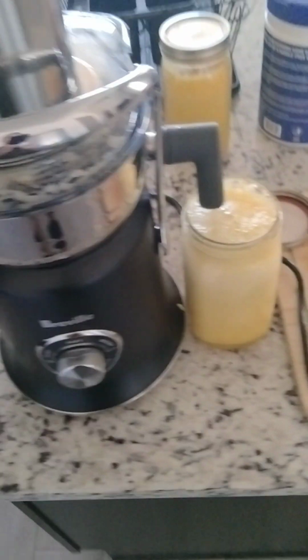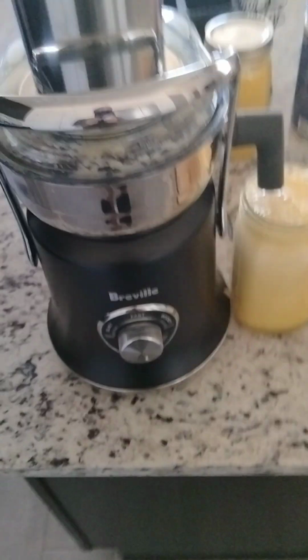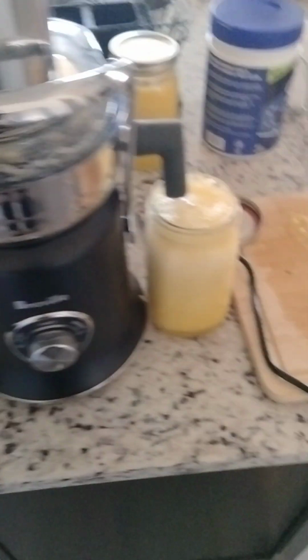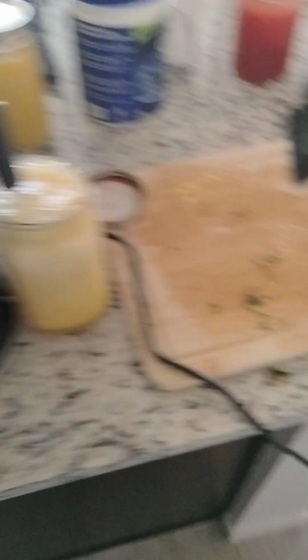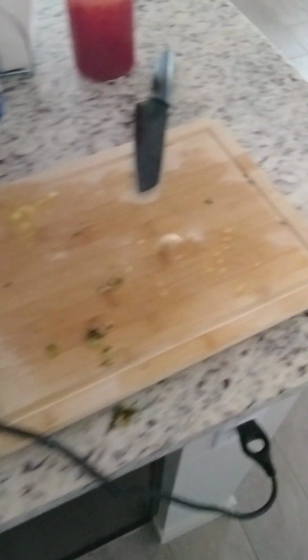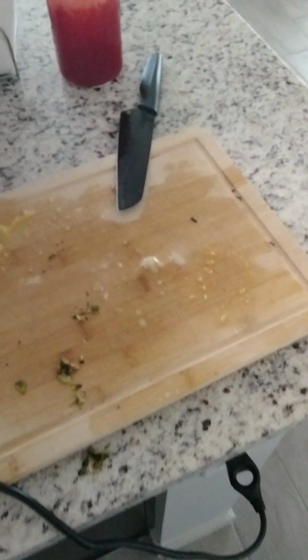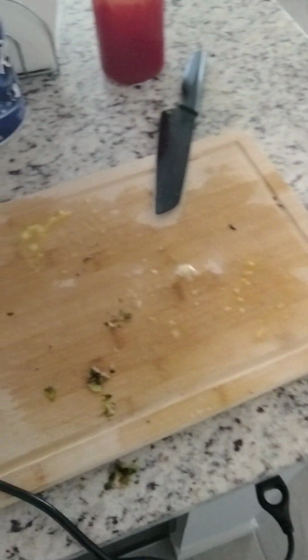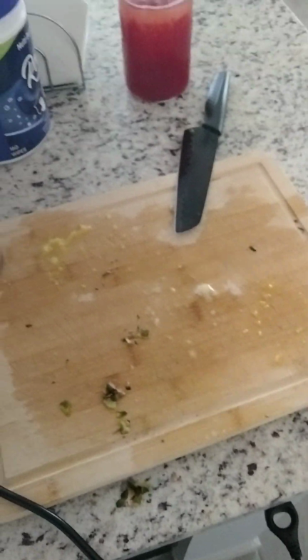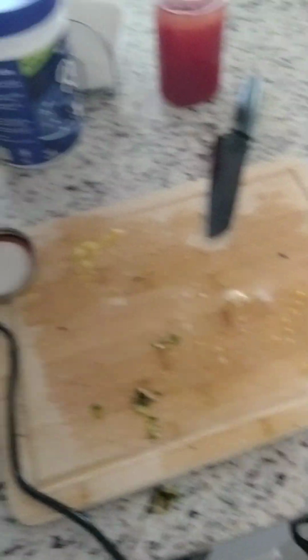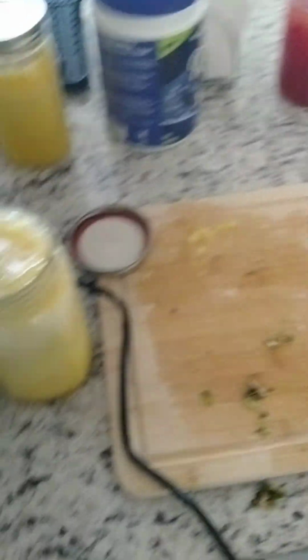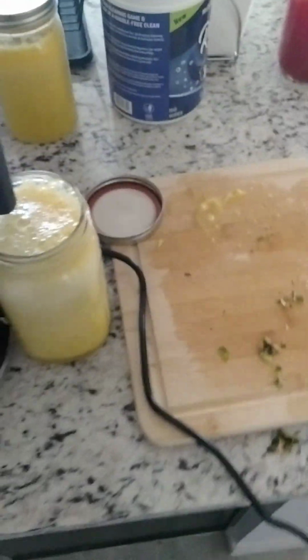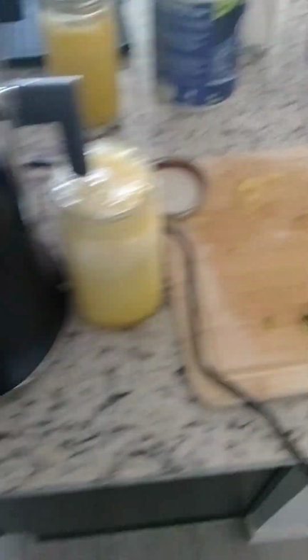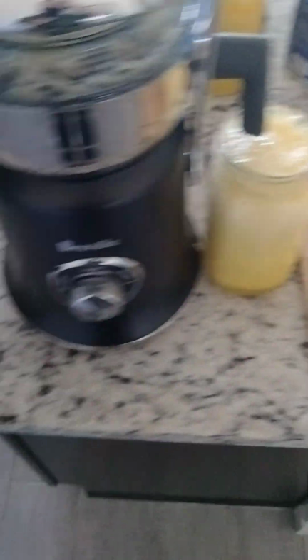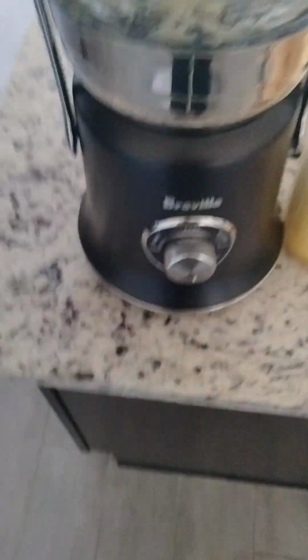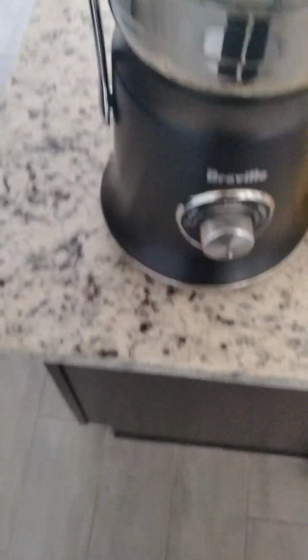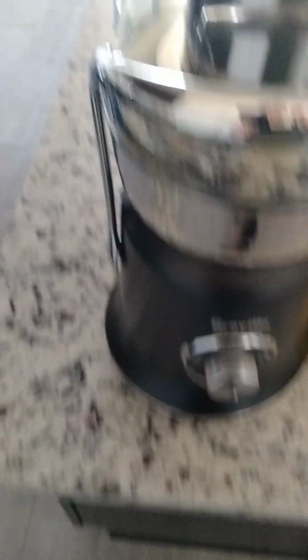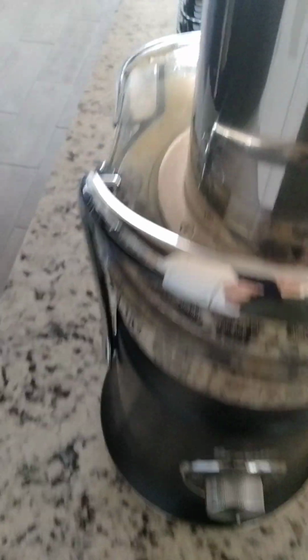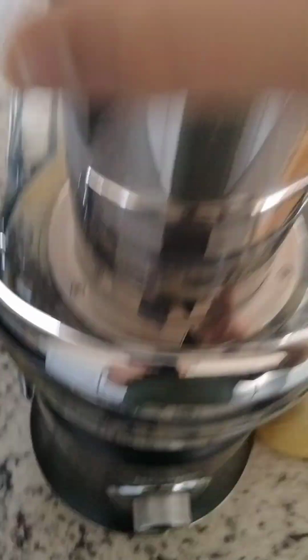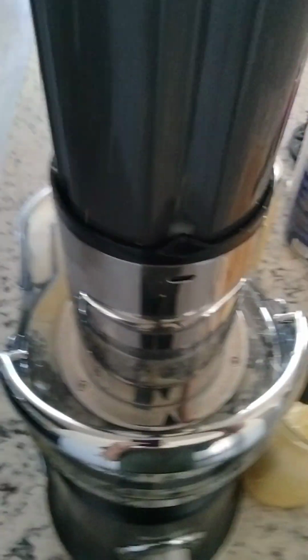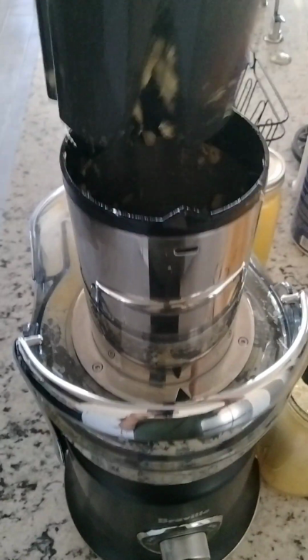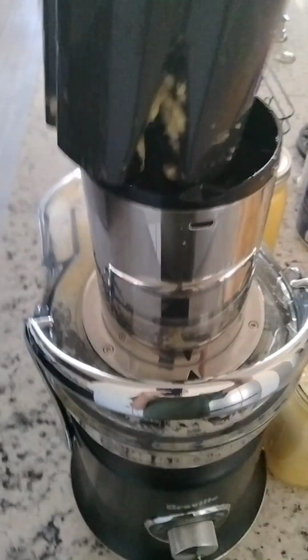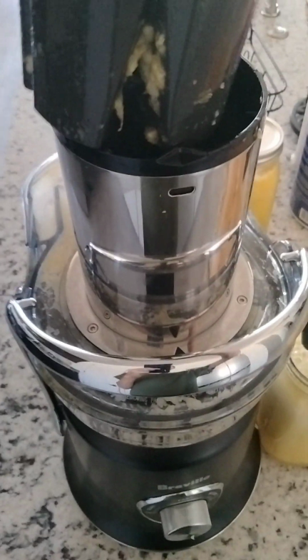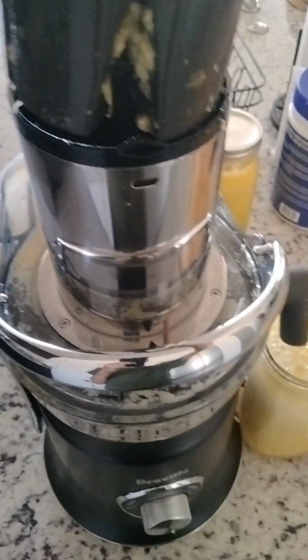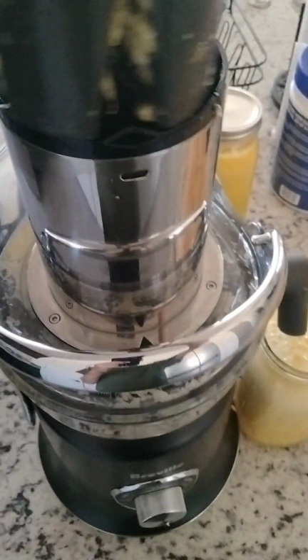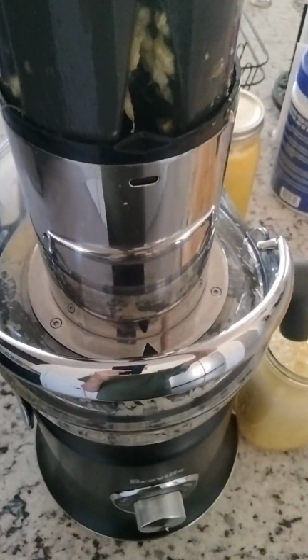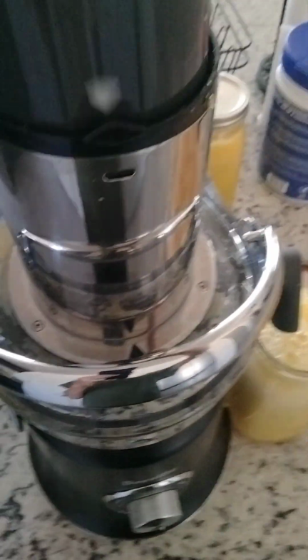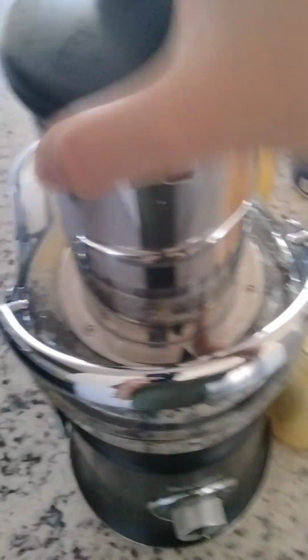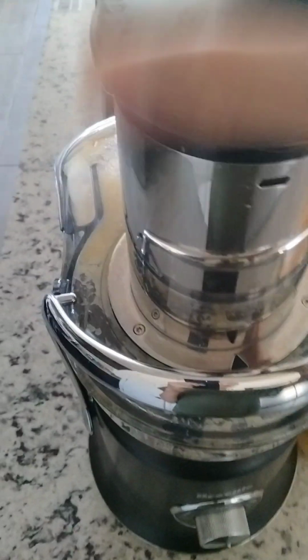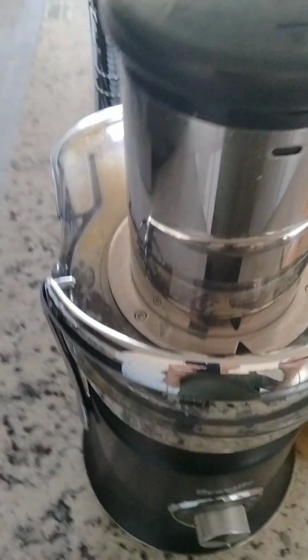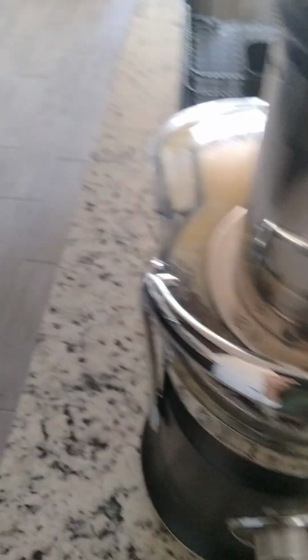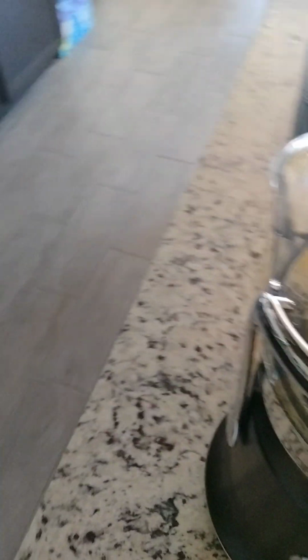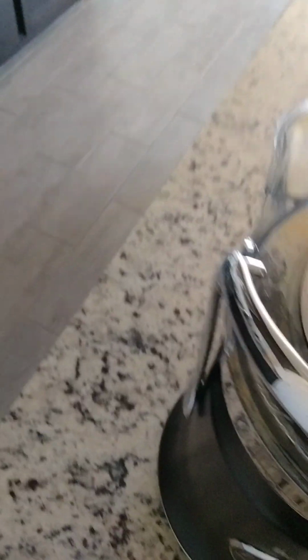As you saw, that was super easy. It juiced everything that I had on the cutting board. It did not take a lot of effort to push this down. The juicer was doing most of the work.